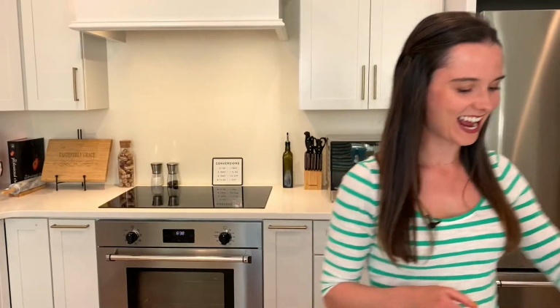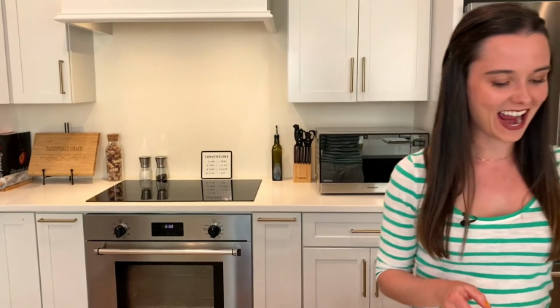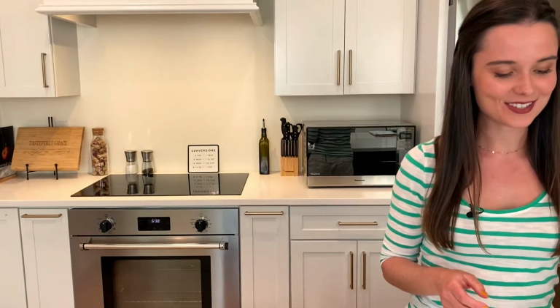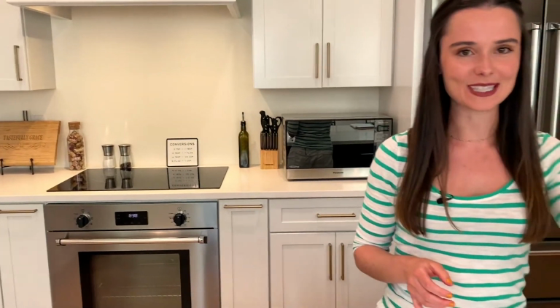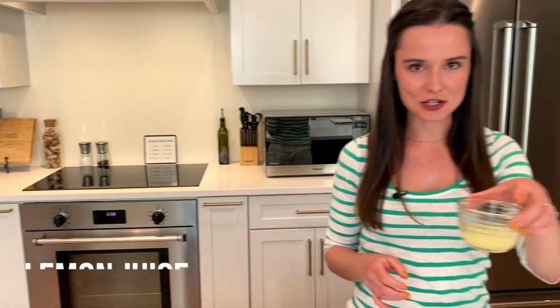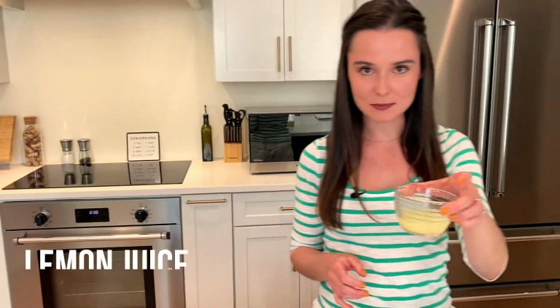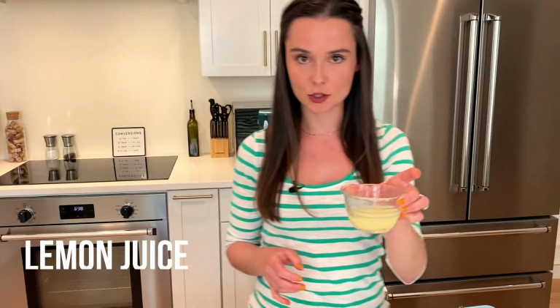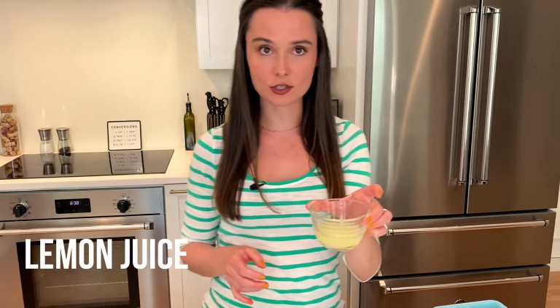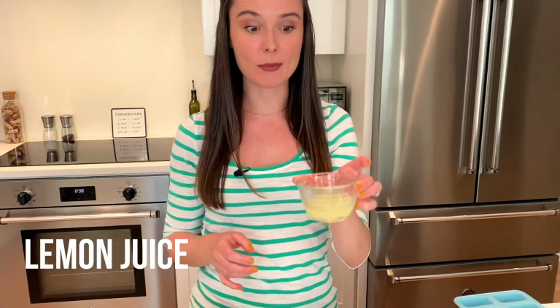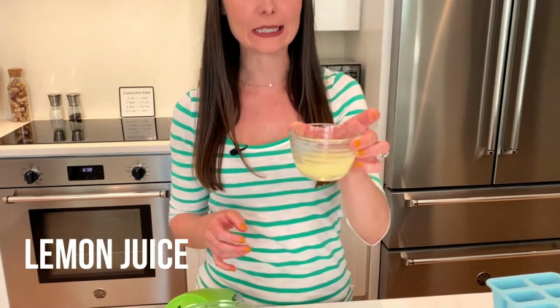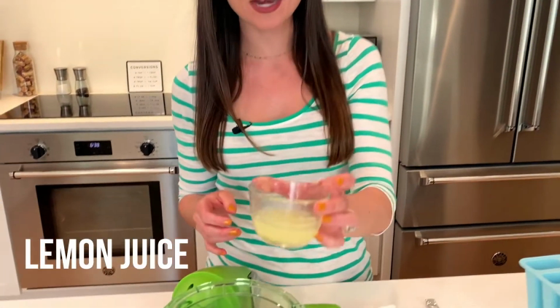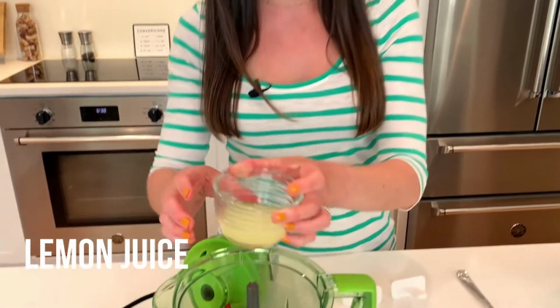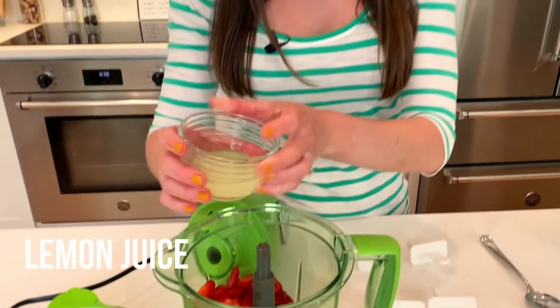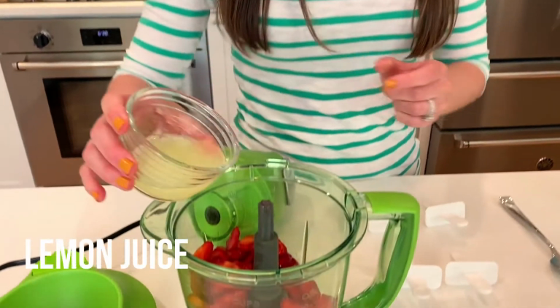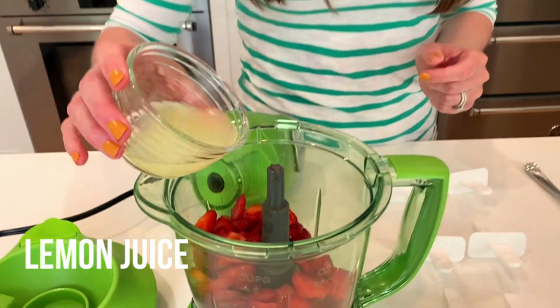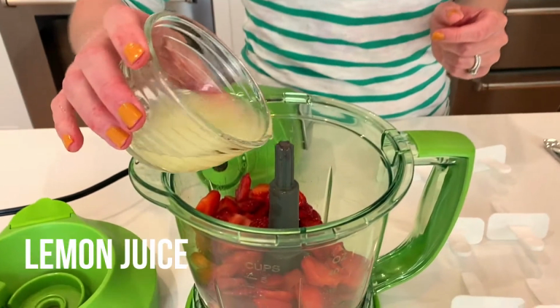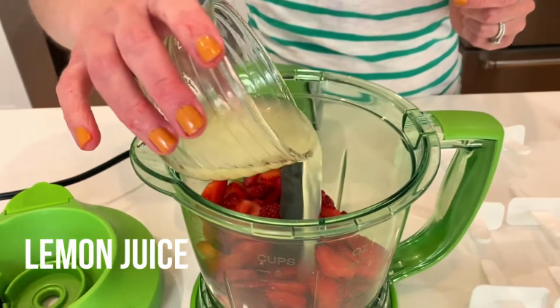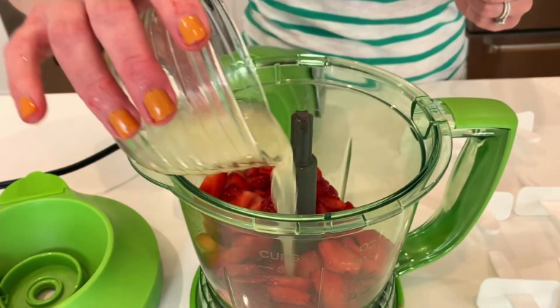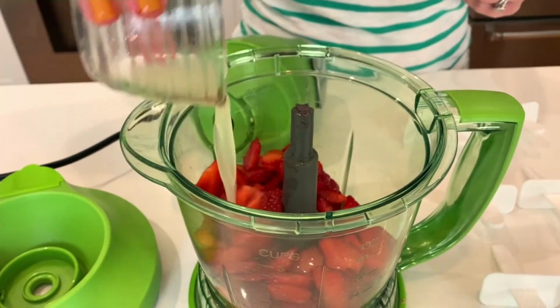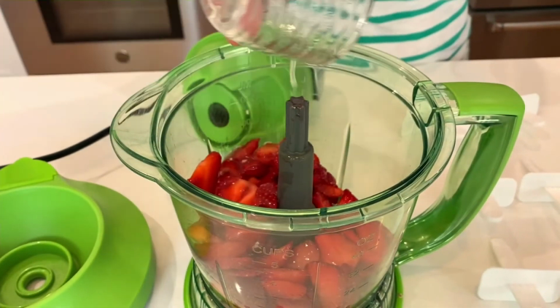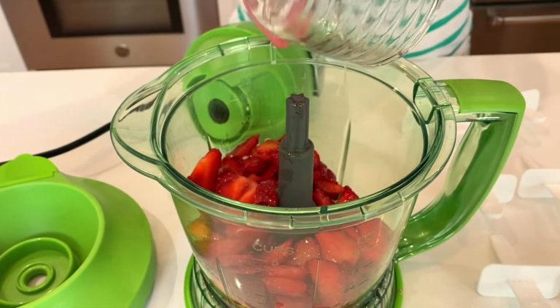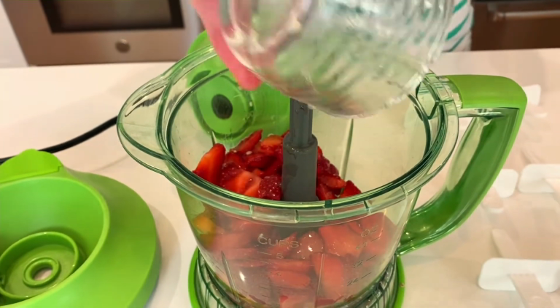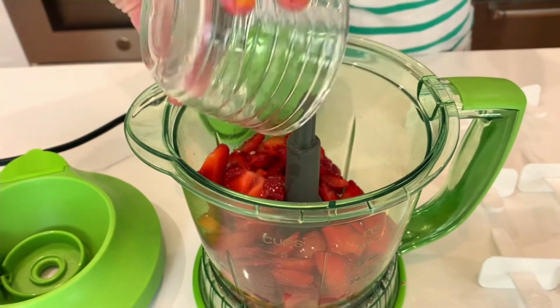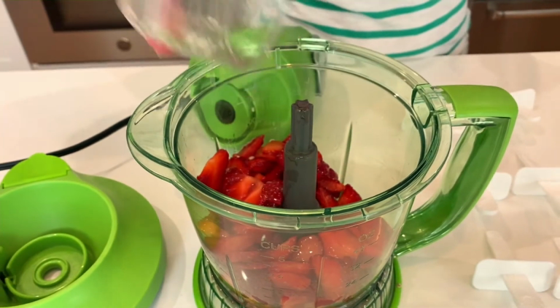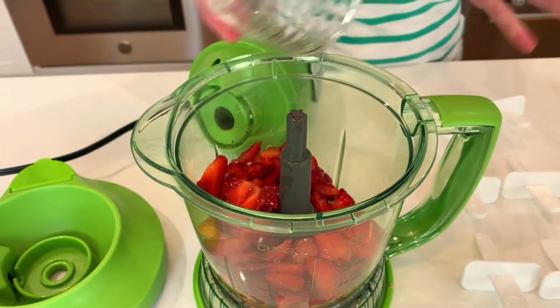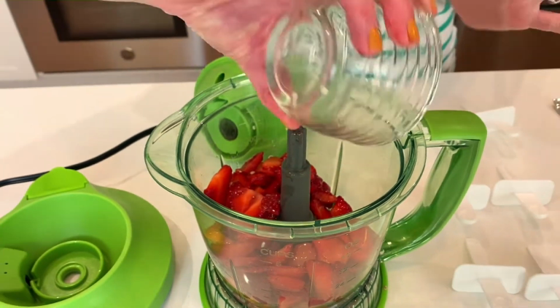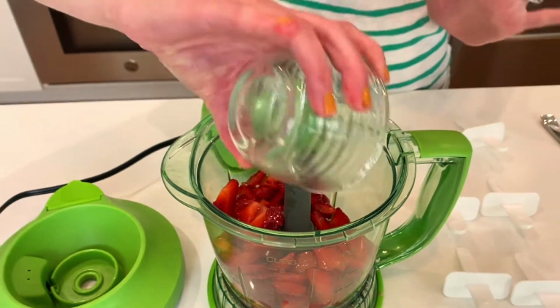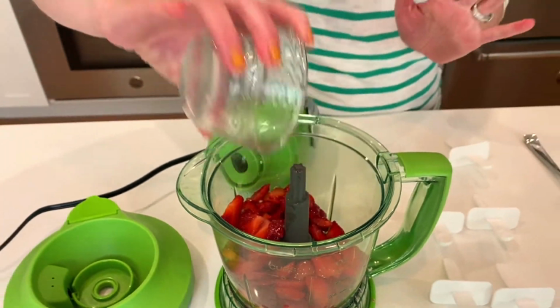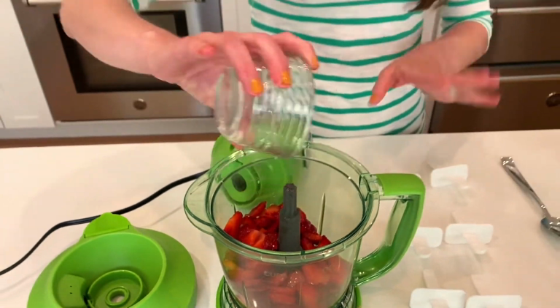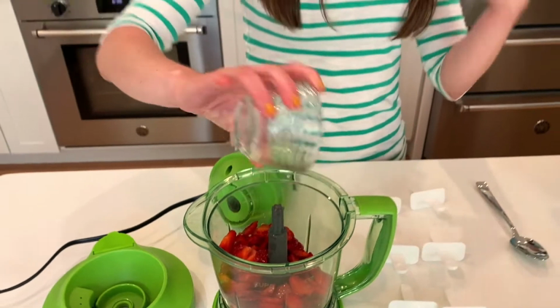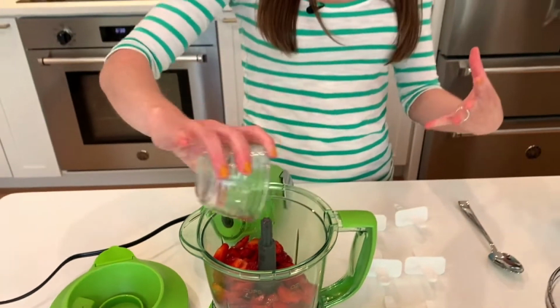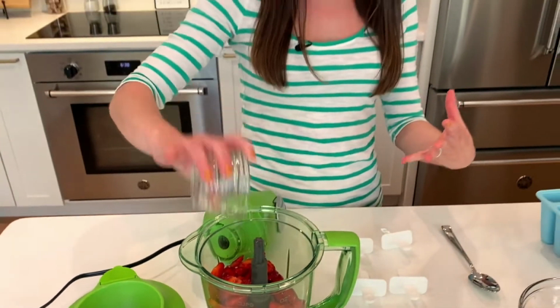I have some lemon juice because we're doing strawberry lemonade popsicles. I have the juice of about a lemon or a lemon and a half, depending on how juicy they are.